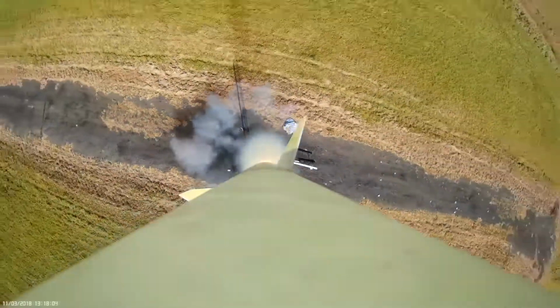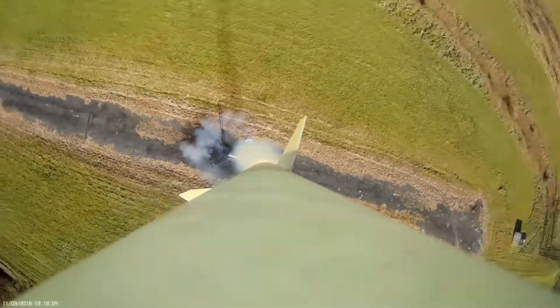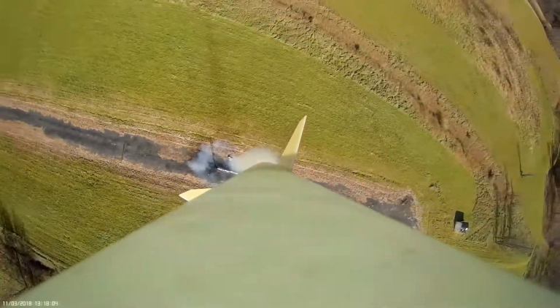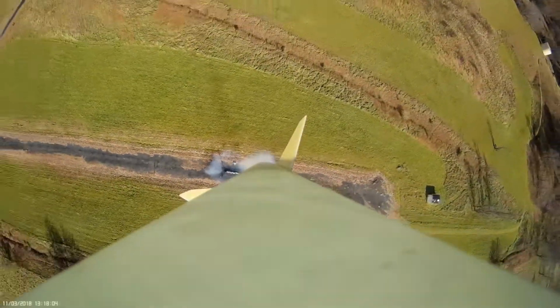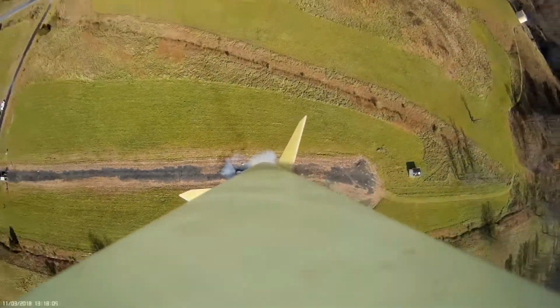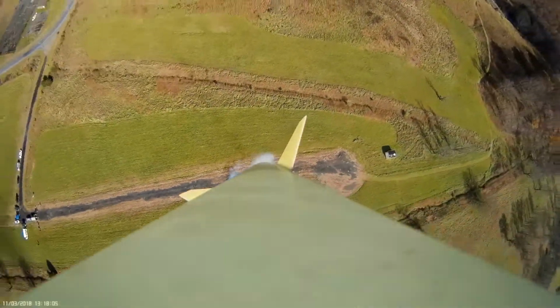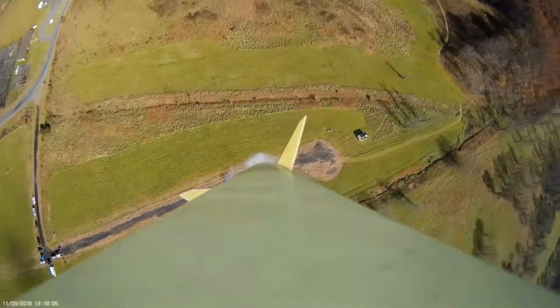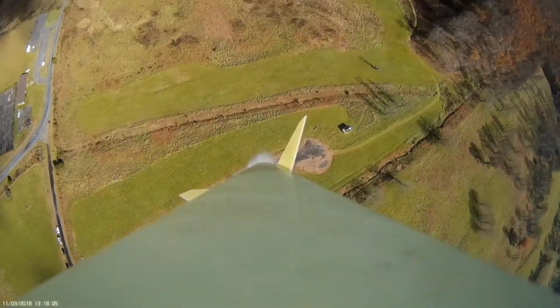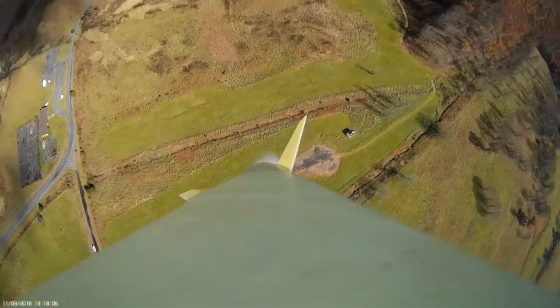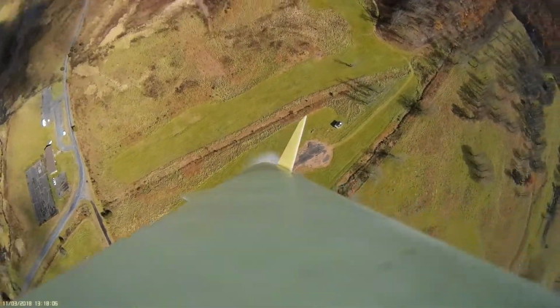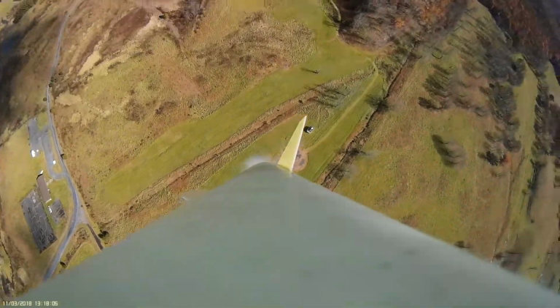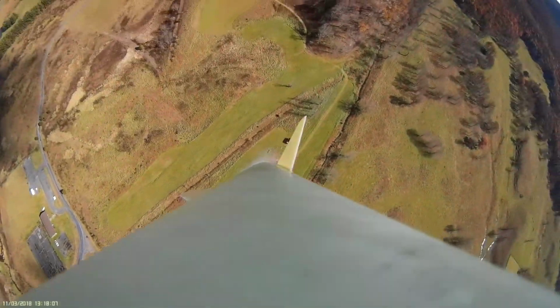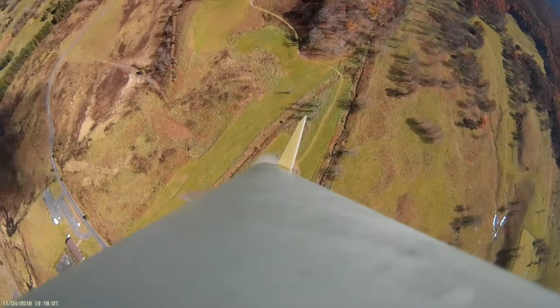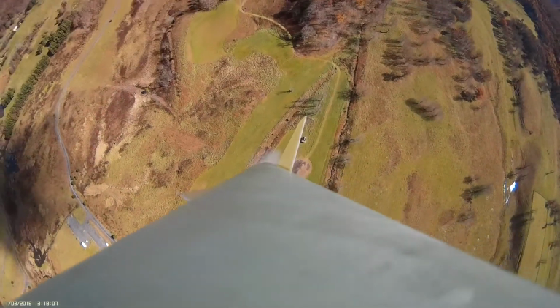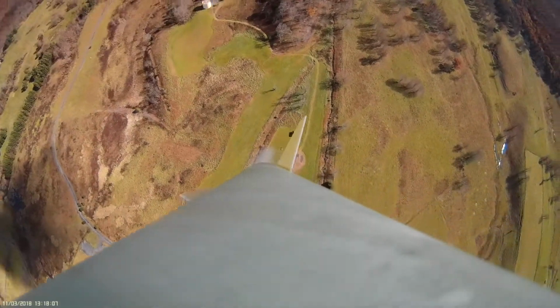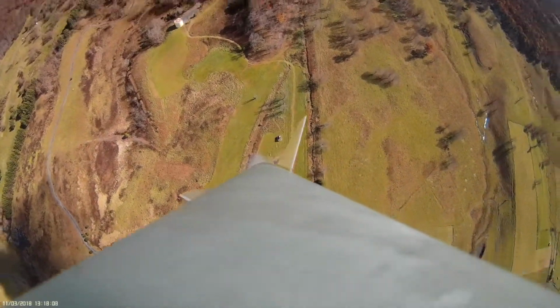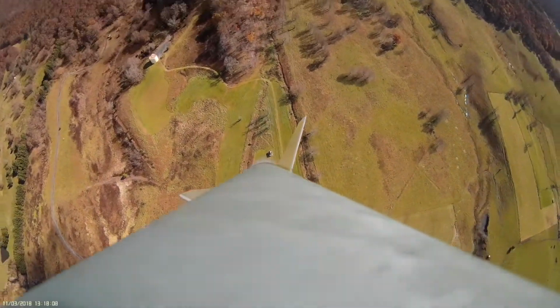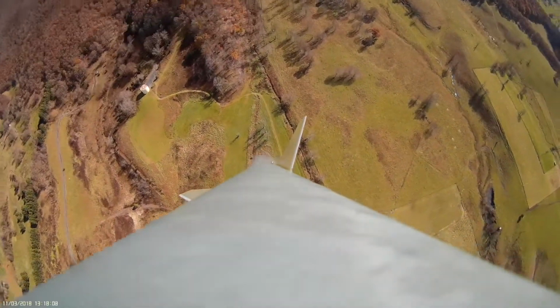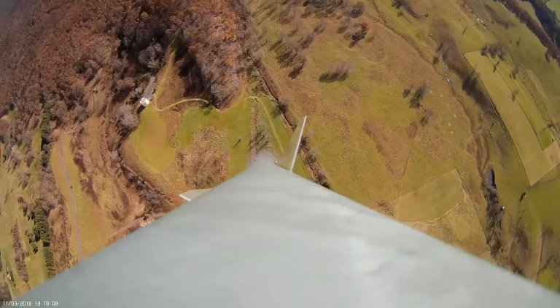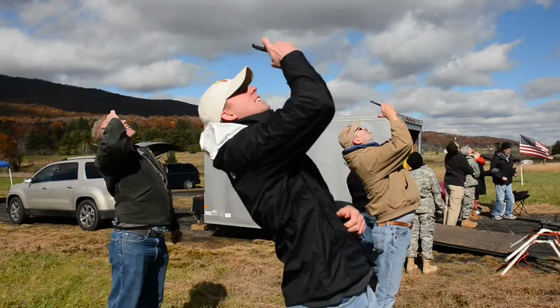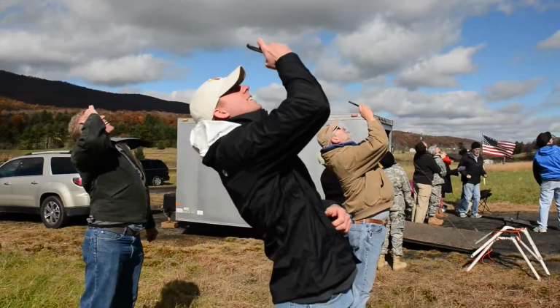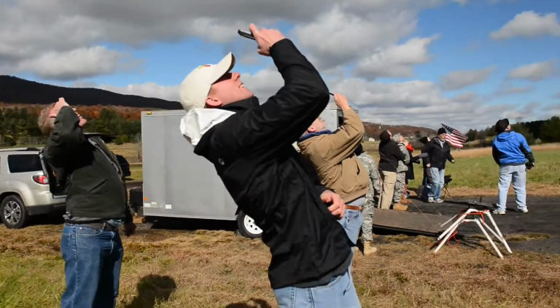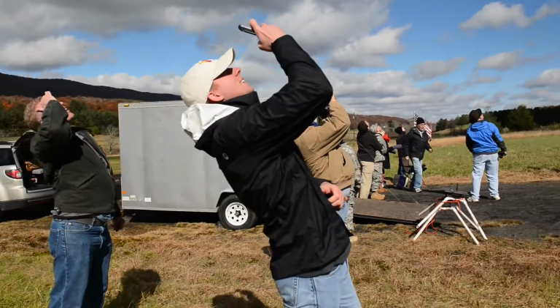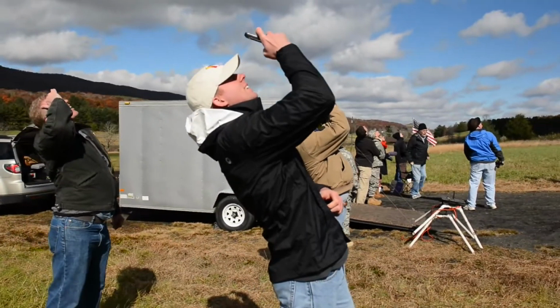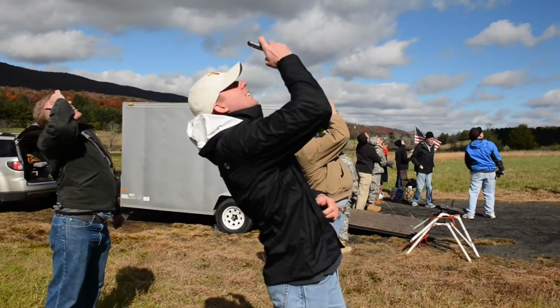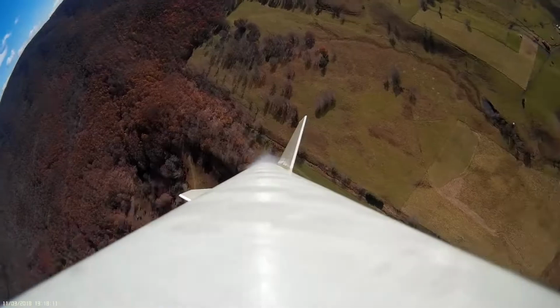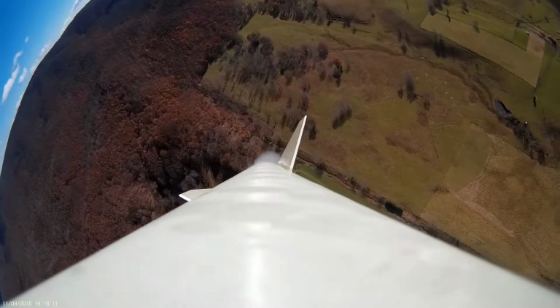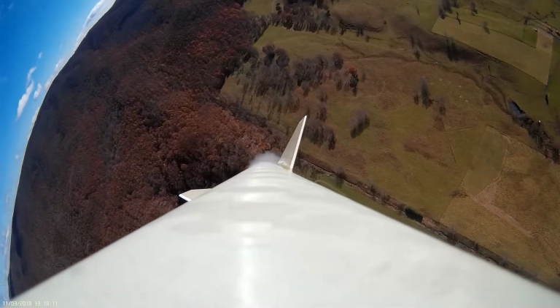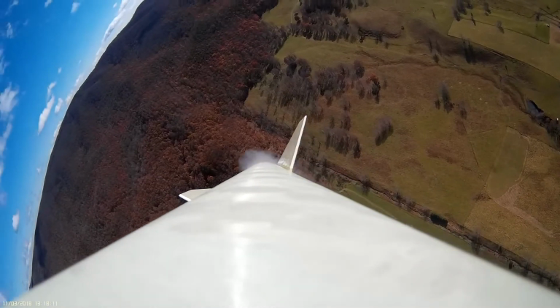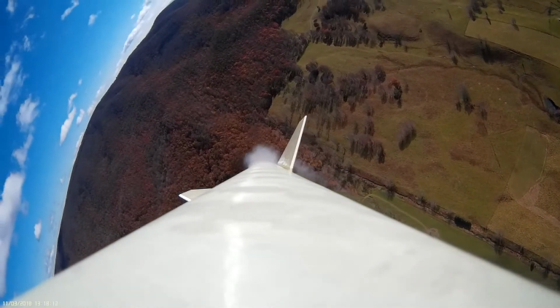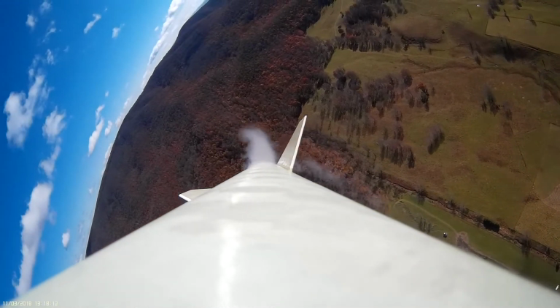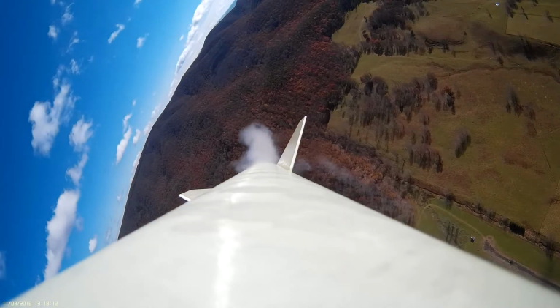We're here now and it hit 1,328 feet as a max altitude, give or take about five or six feet based on the tolerances of the barometric pressure sensor.